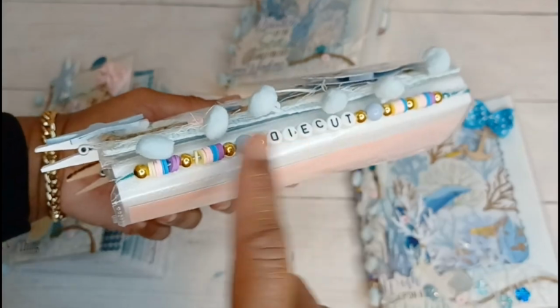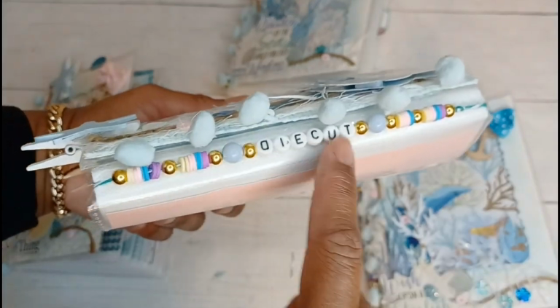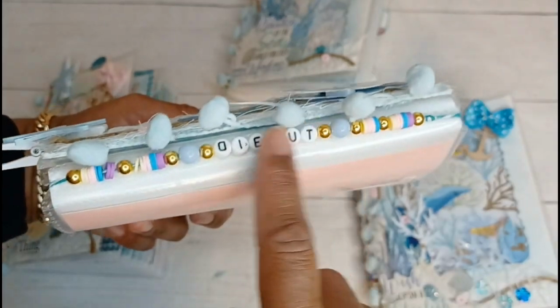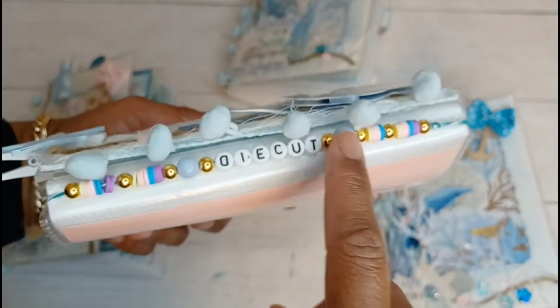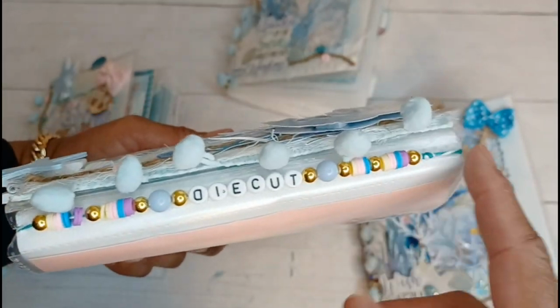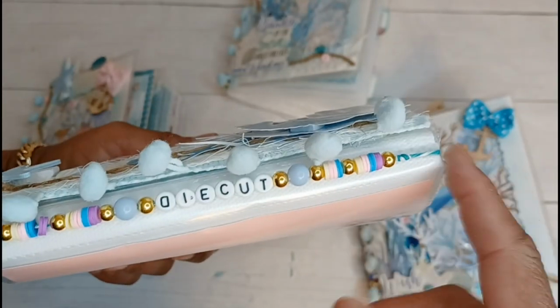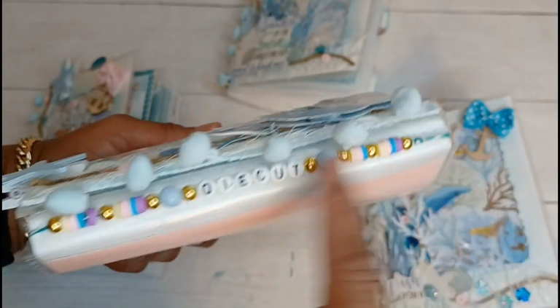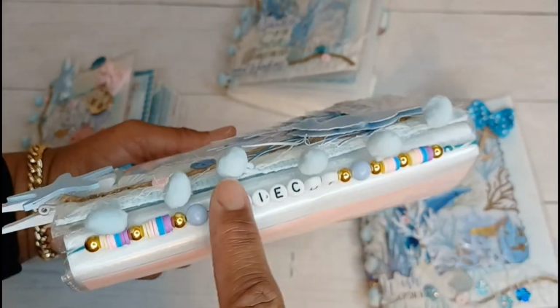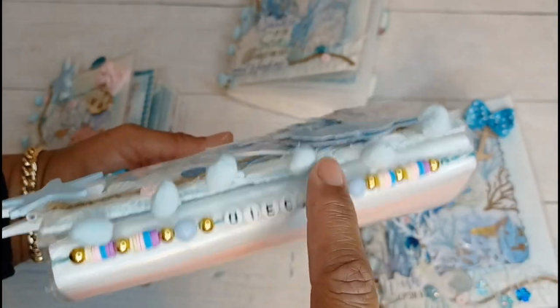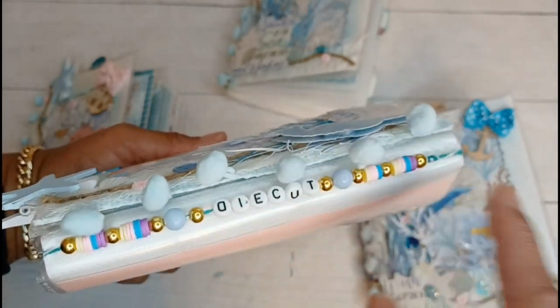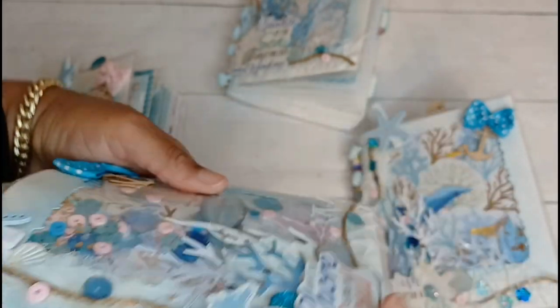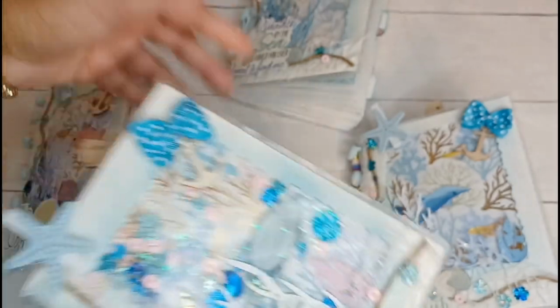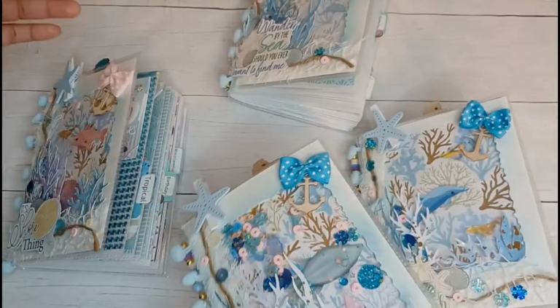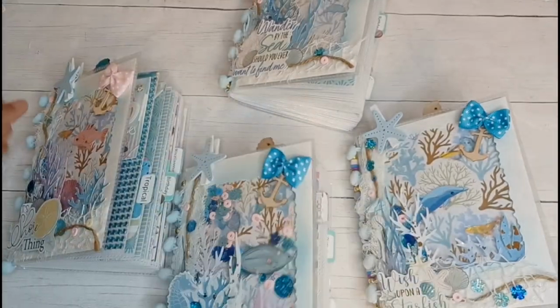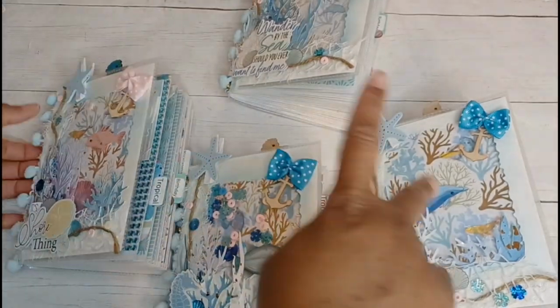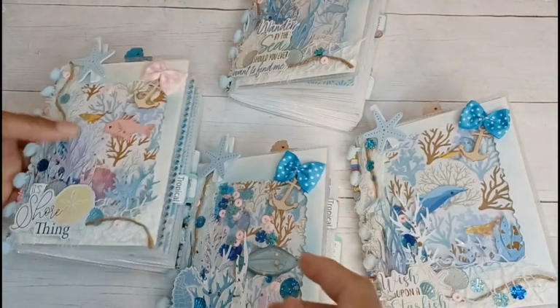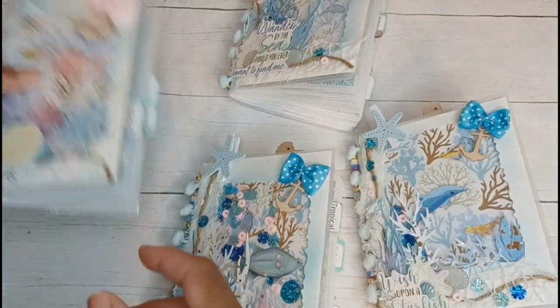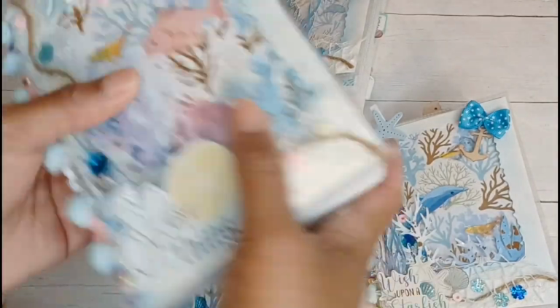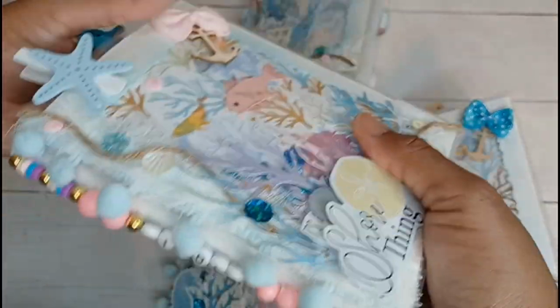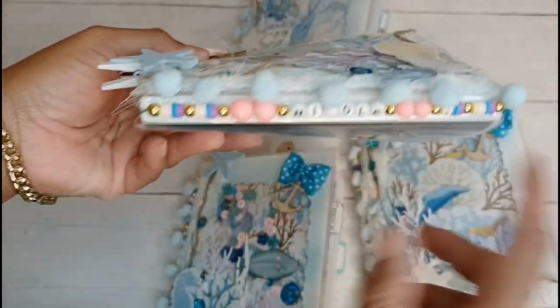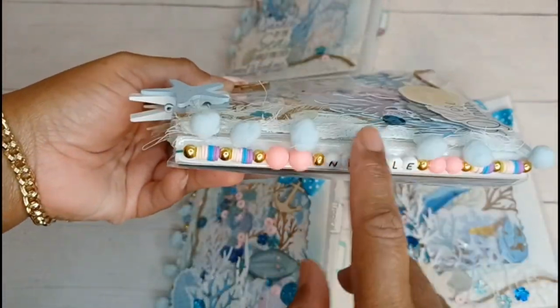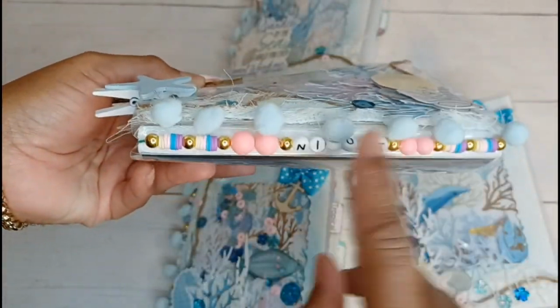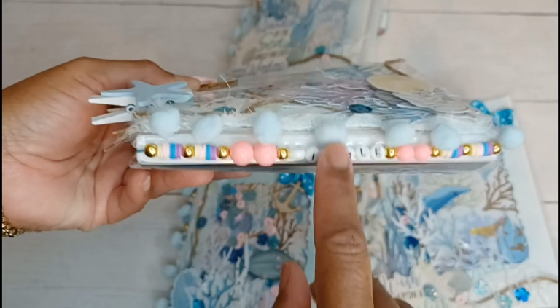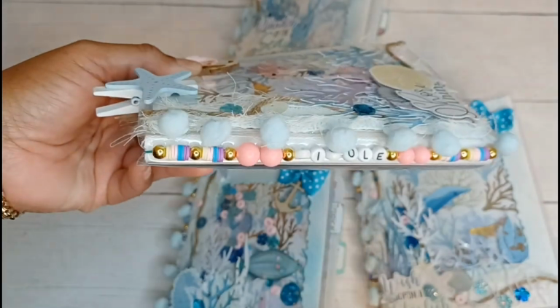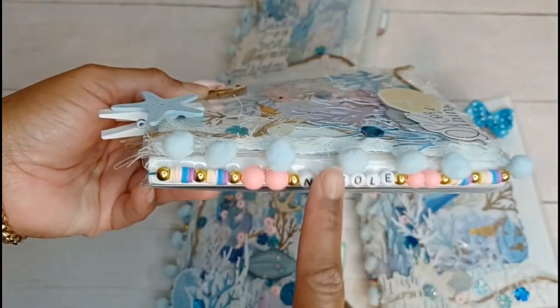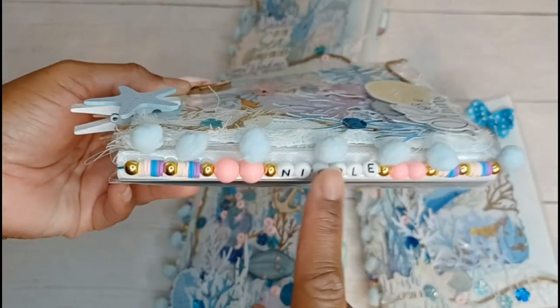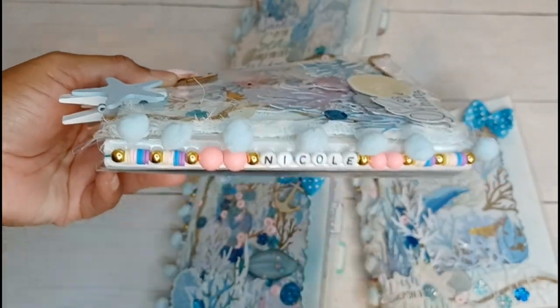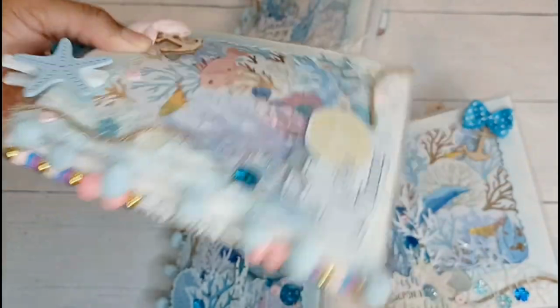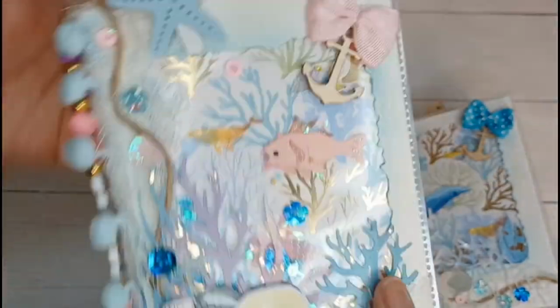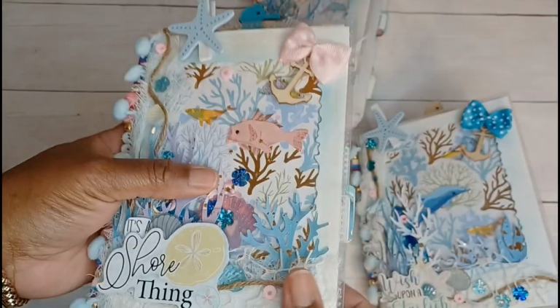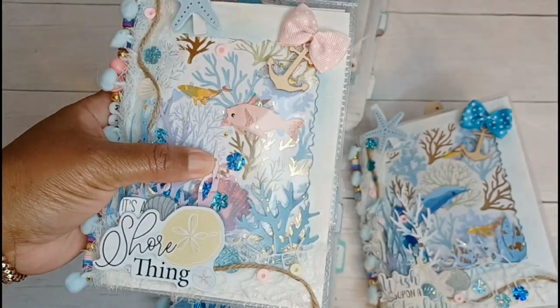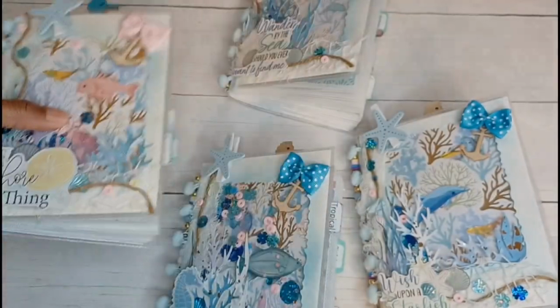I also made this little beaded bookend as well. This one says 'die cut,' and the other two say 'die cut too.' On the host gift, I did do her name on it, so I think that turned out super cute.